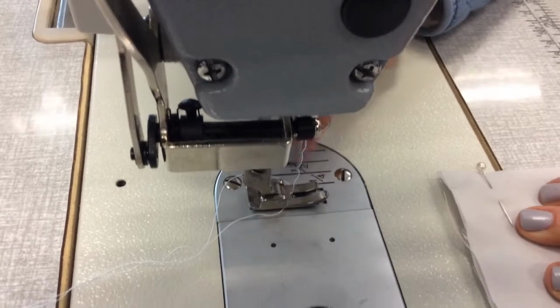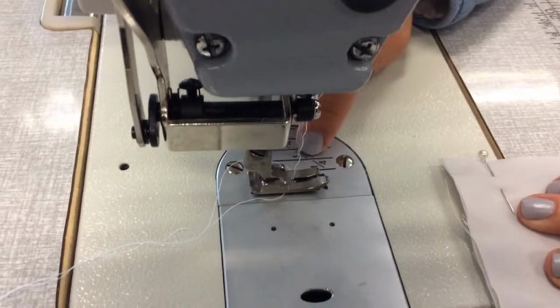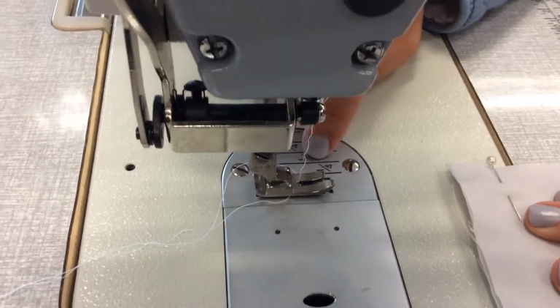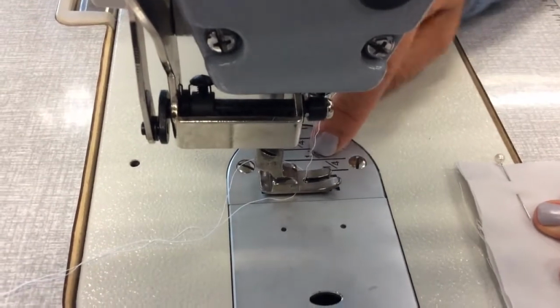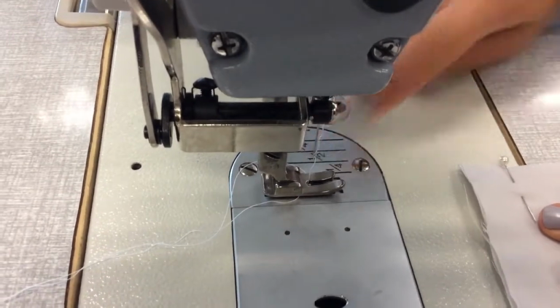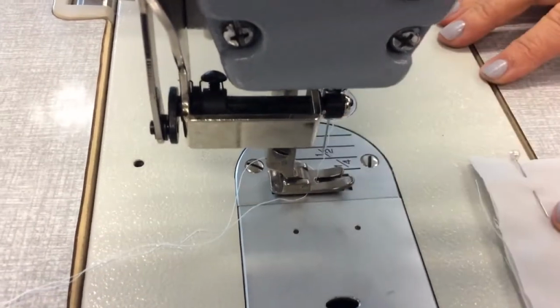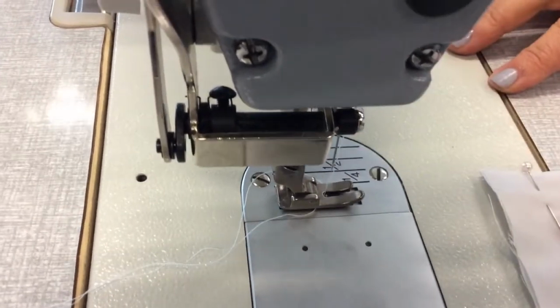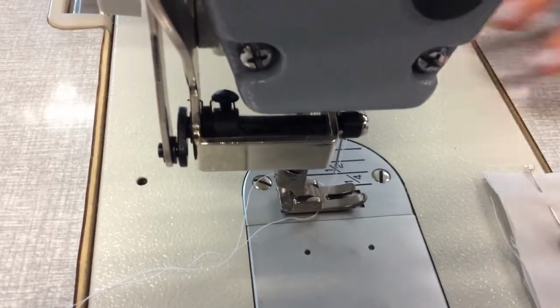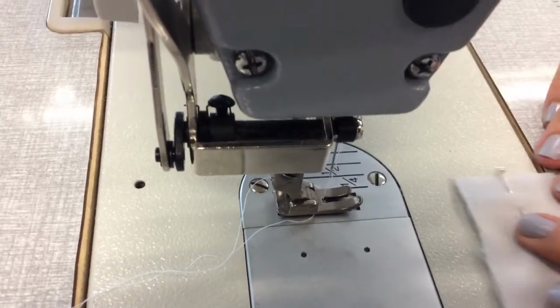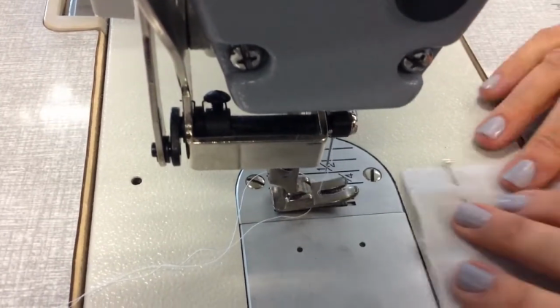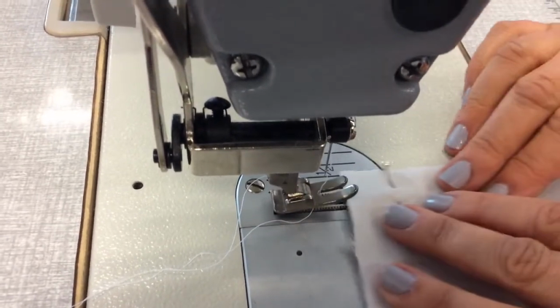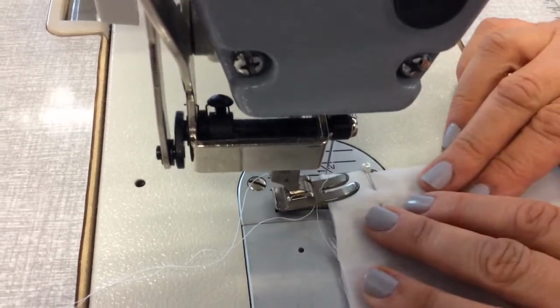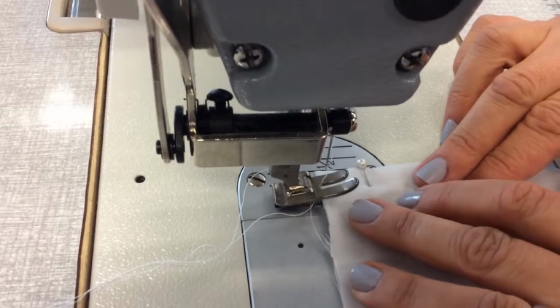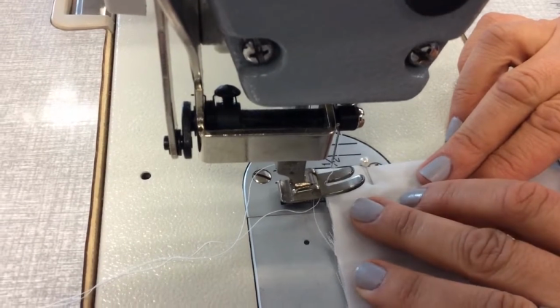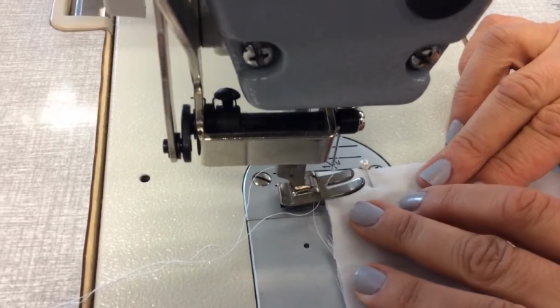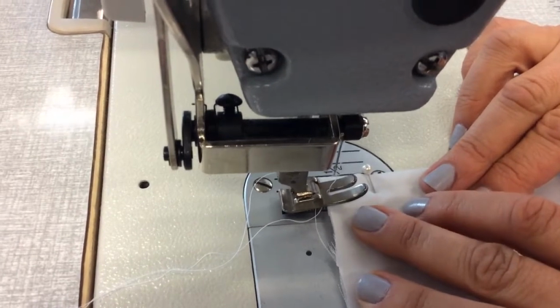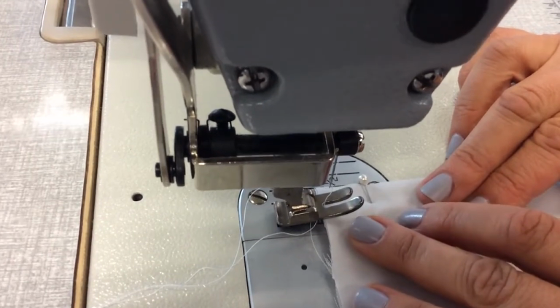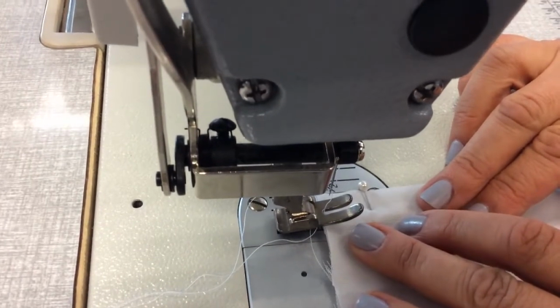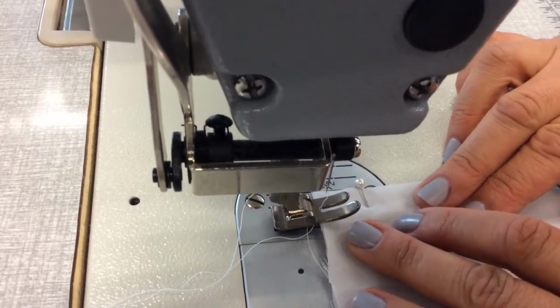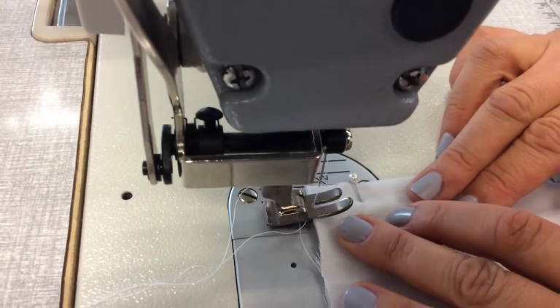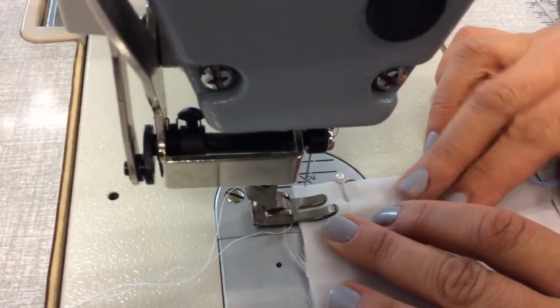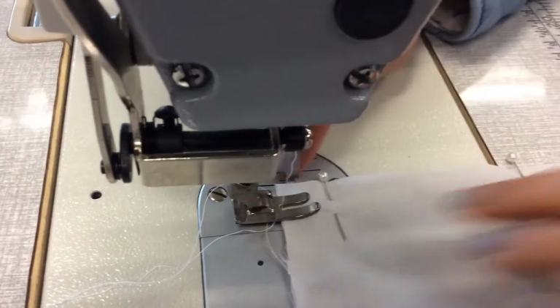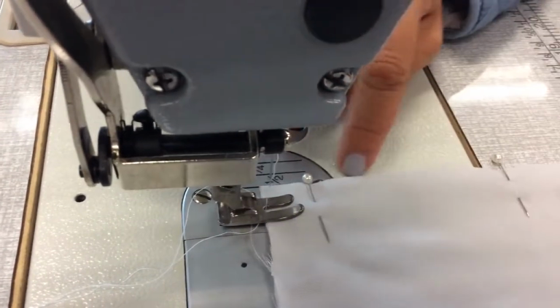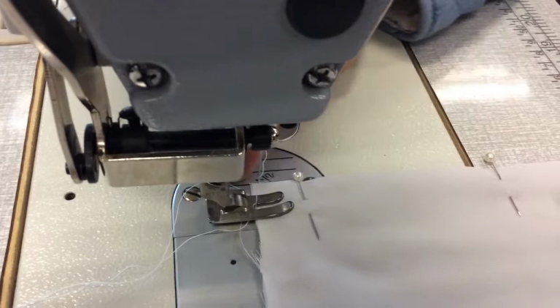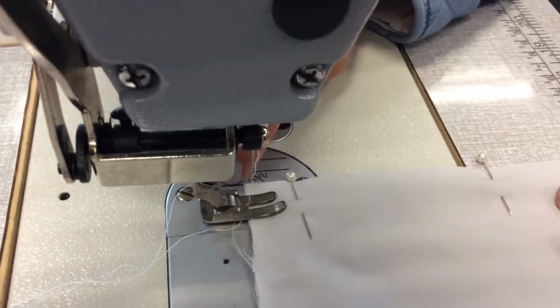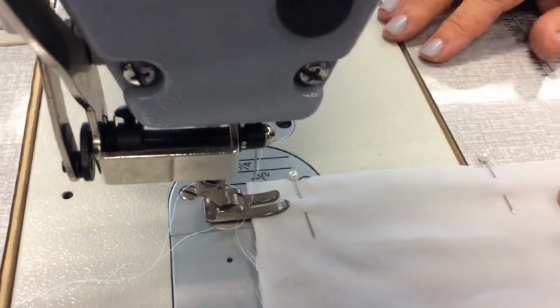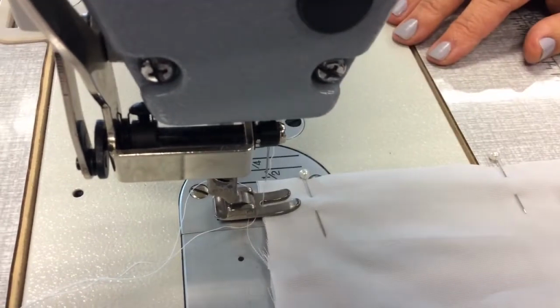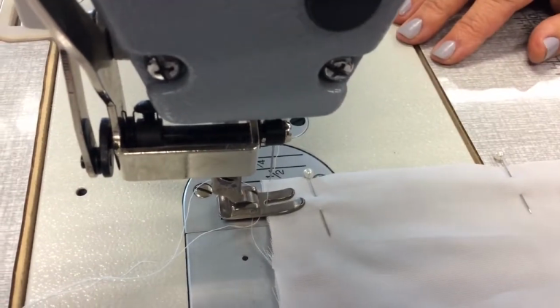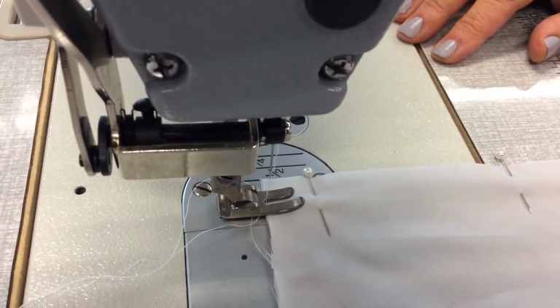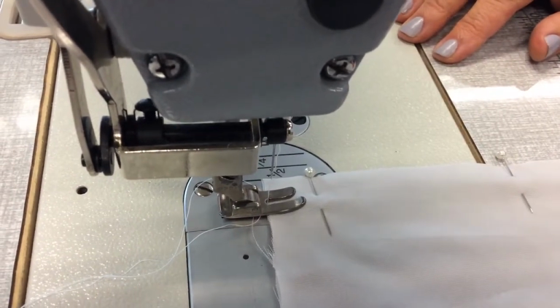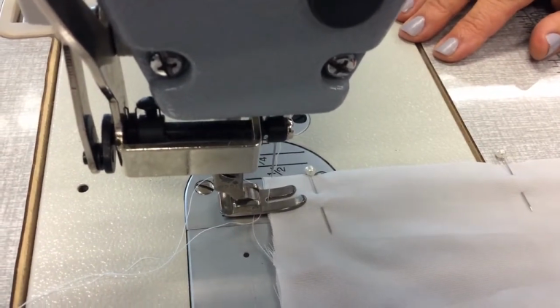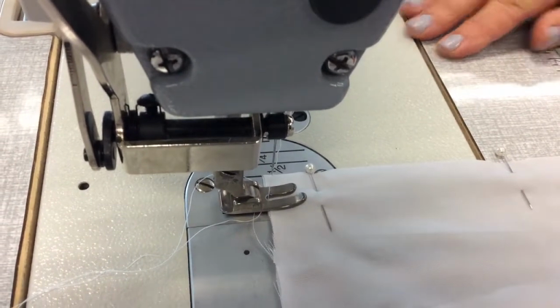That's half an inch — that's 1.2 centimeters. Your seam allowance is 1.2. So you place the fabric underneath the foot and line the edge up with the half-inch seam allowance.